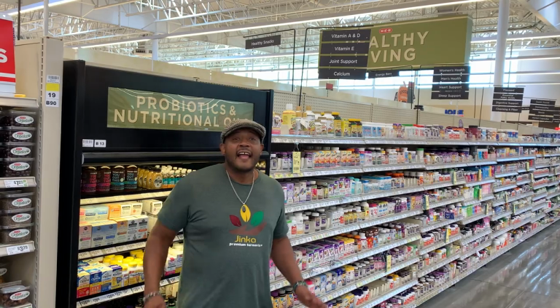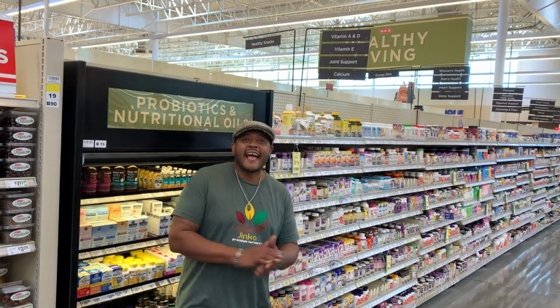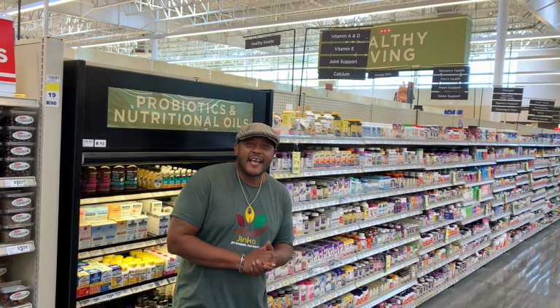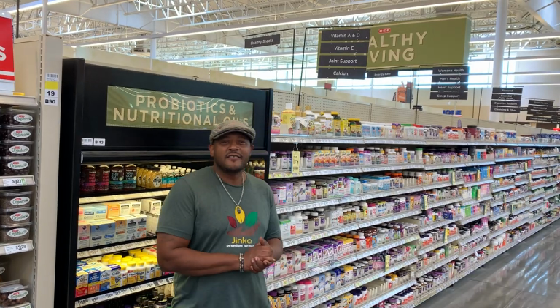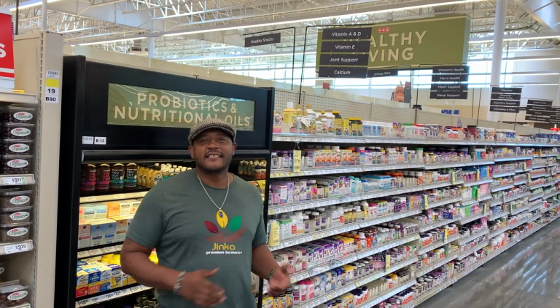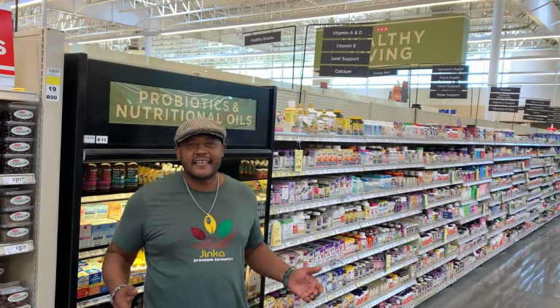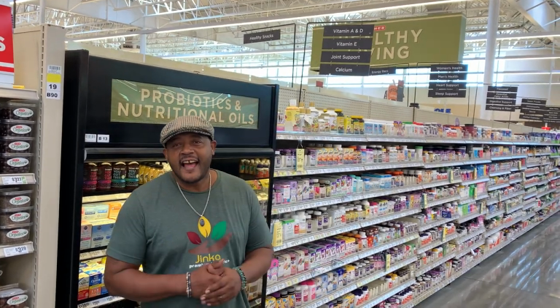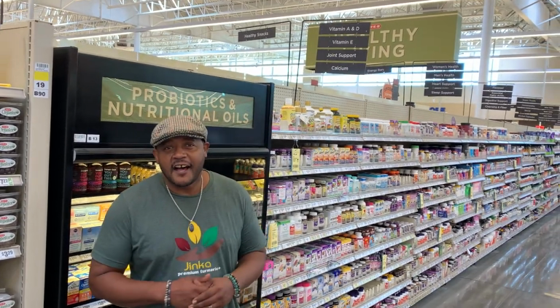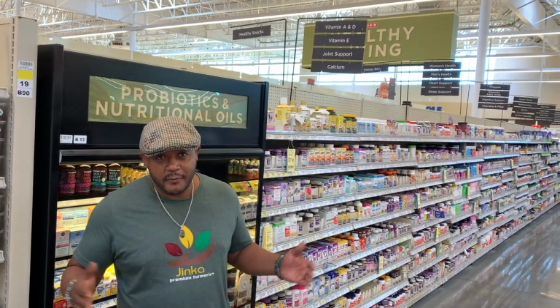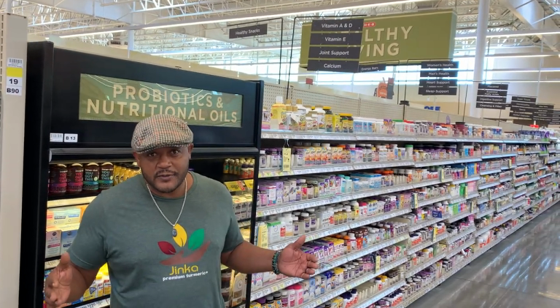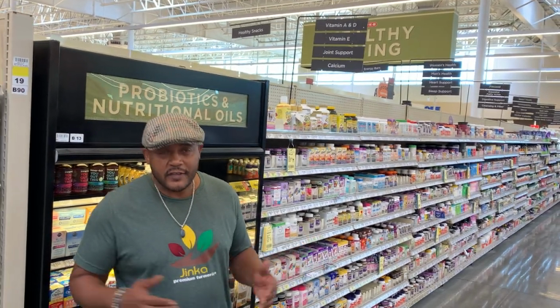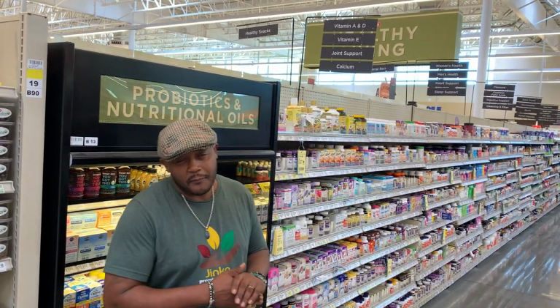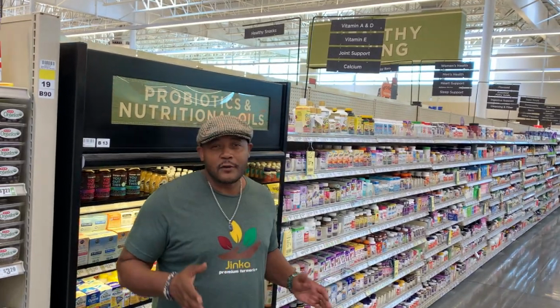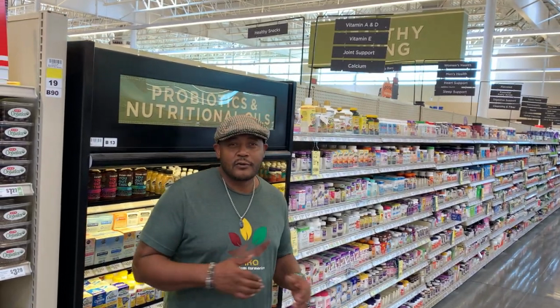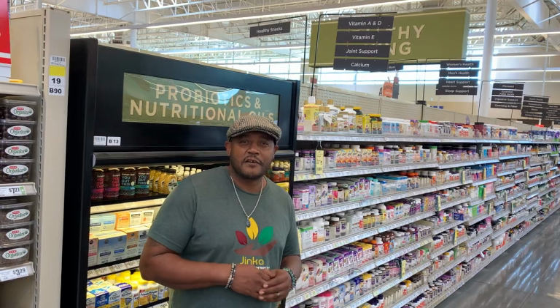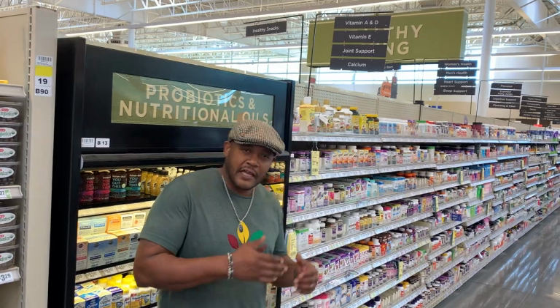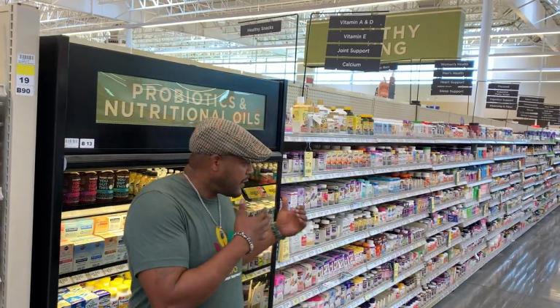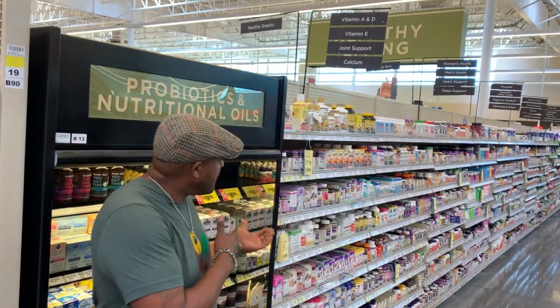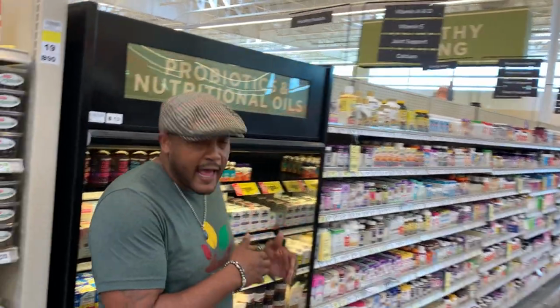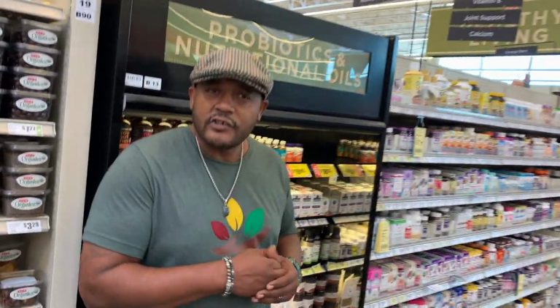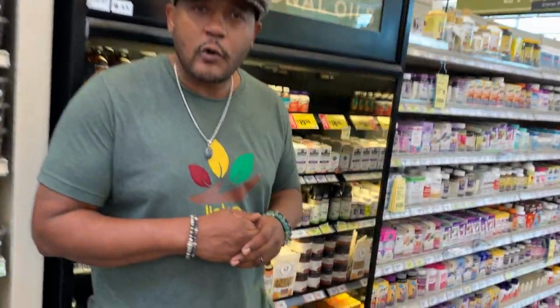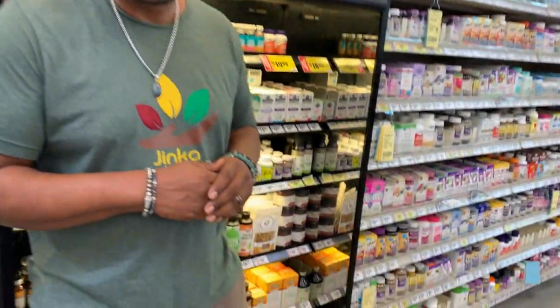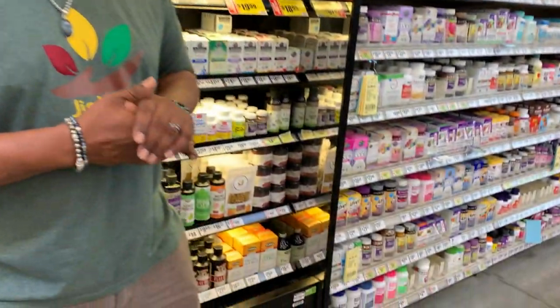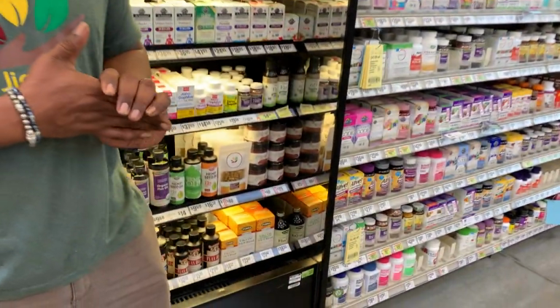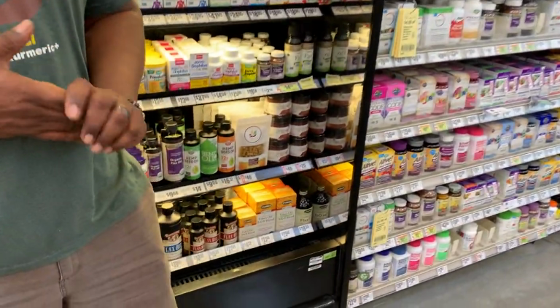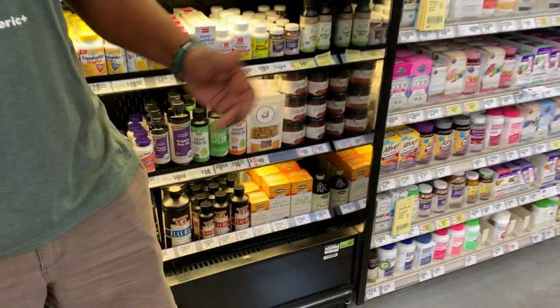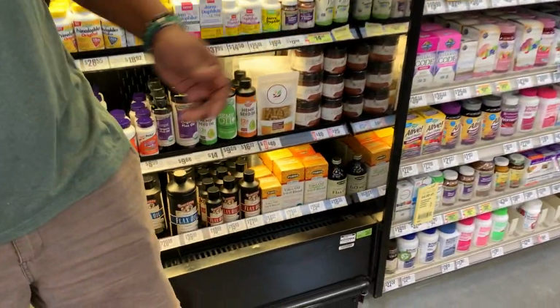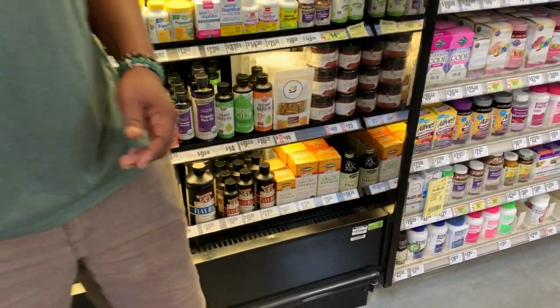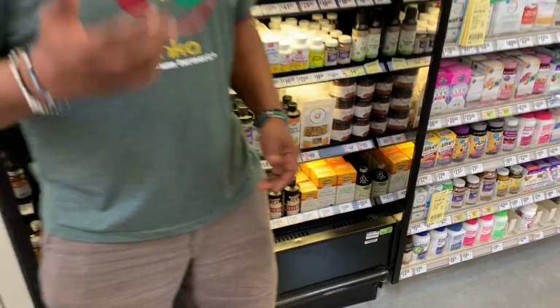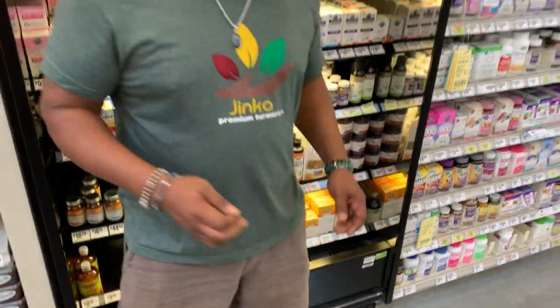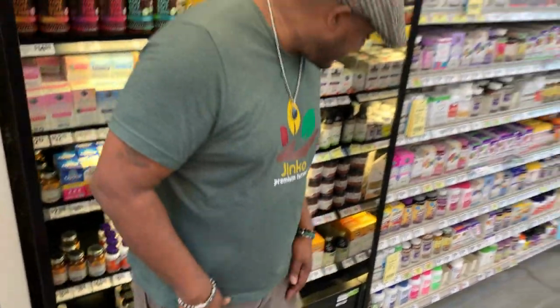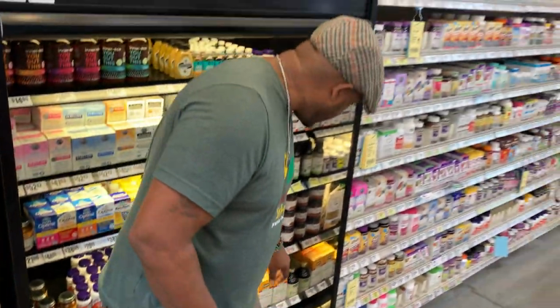Hey guys, I'm LJ with Jinka, bringing new turmeric. You probably know this is on the shelves in y'all. Hope our eyes are cold coolers and cold booze, so we're new here. We wanted to show you a little bit about it.